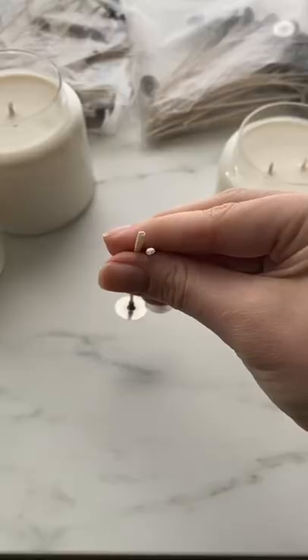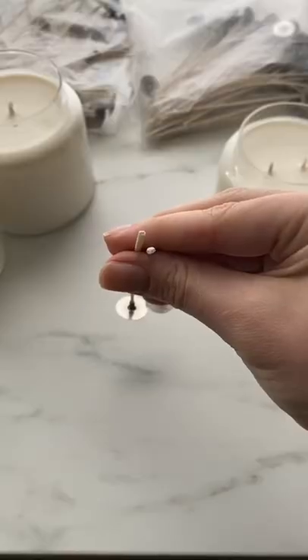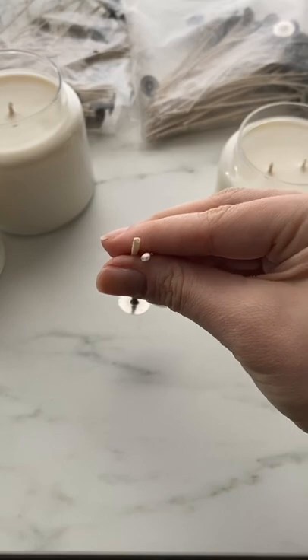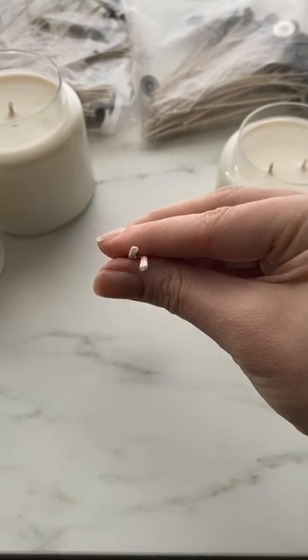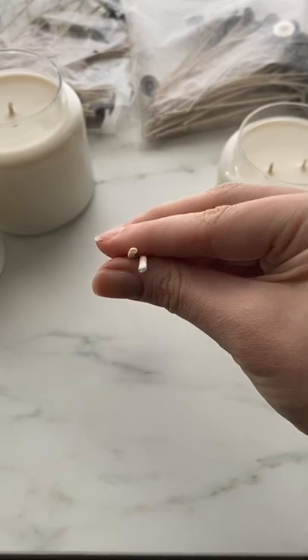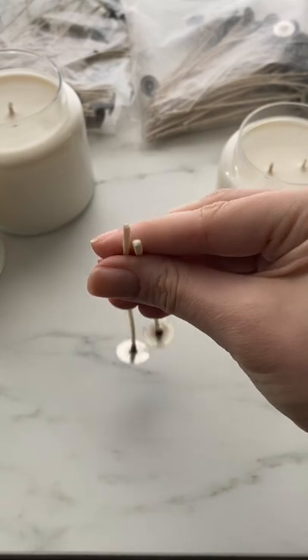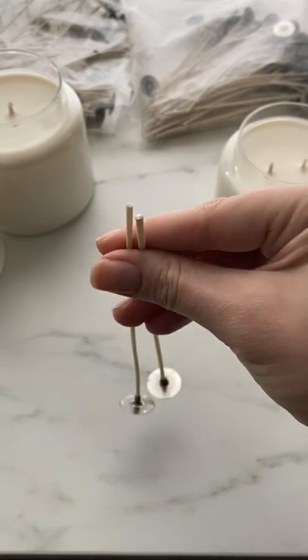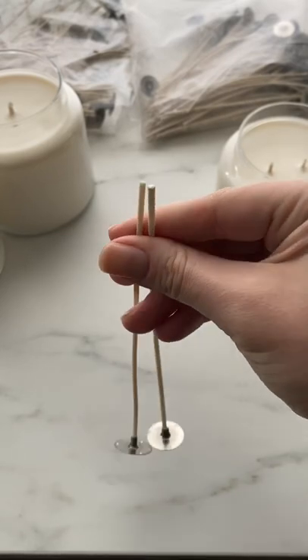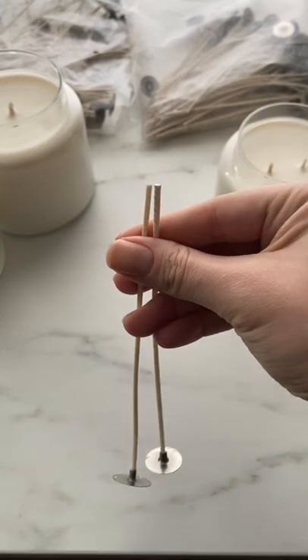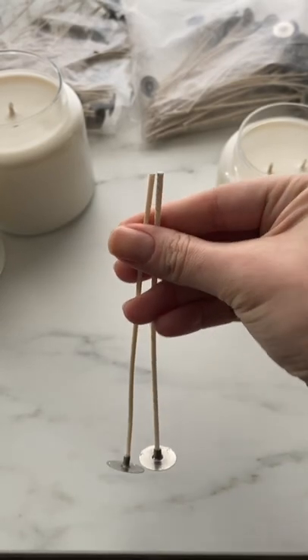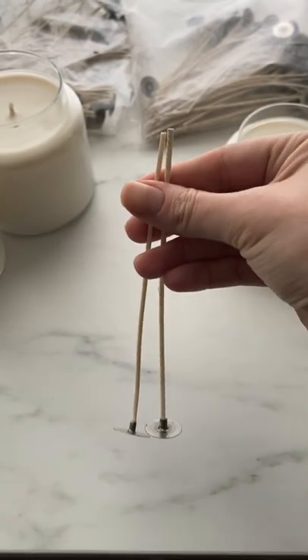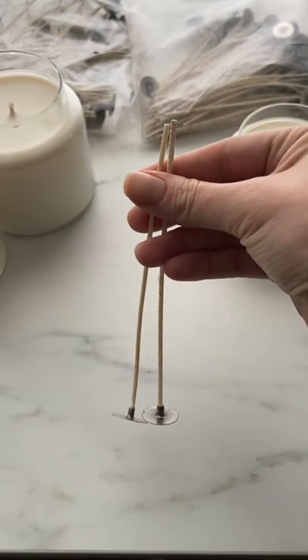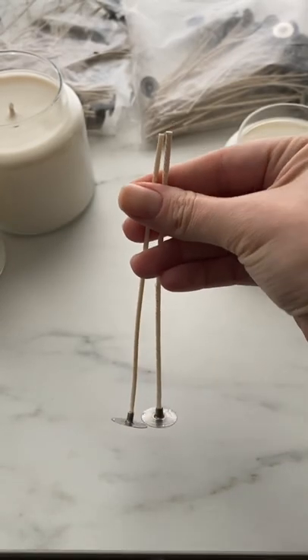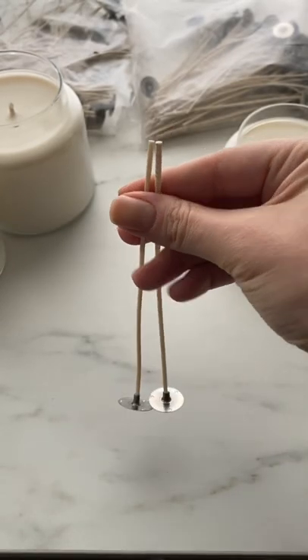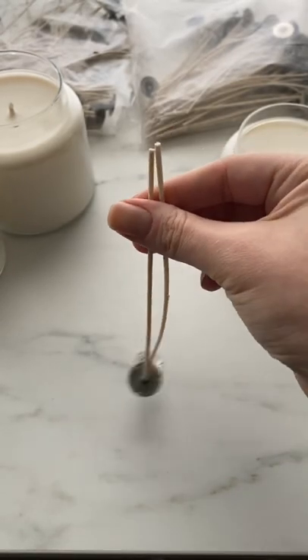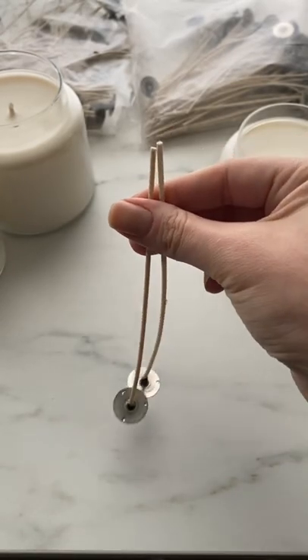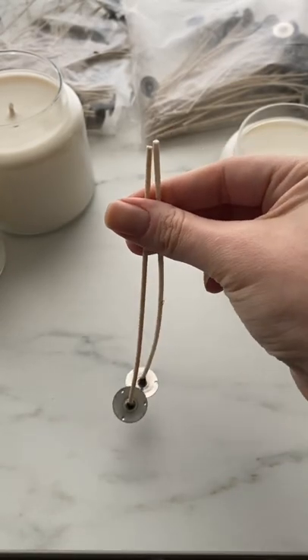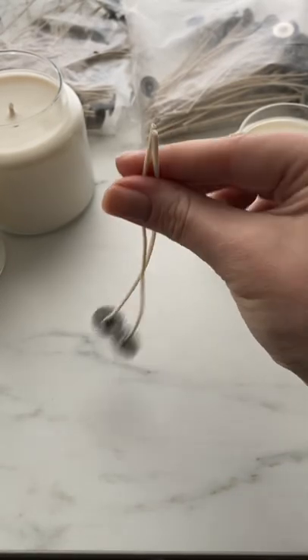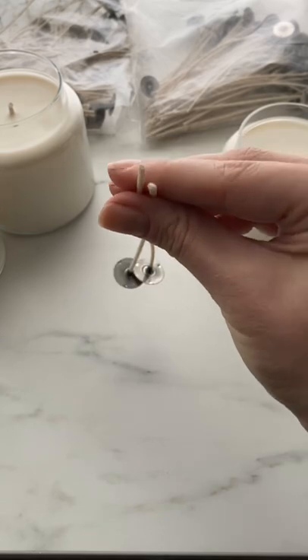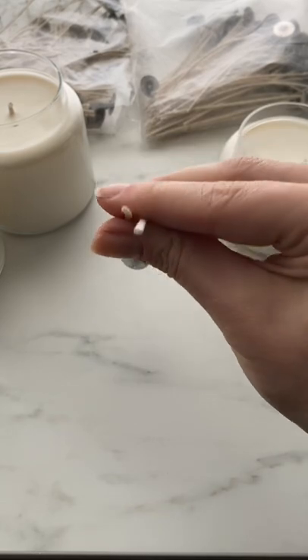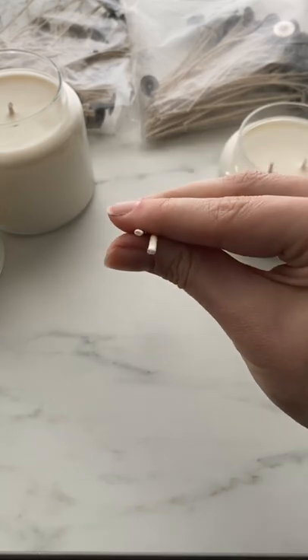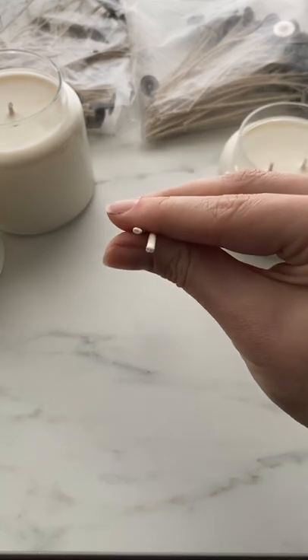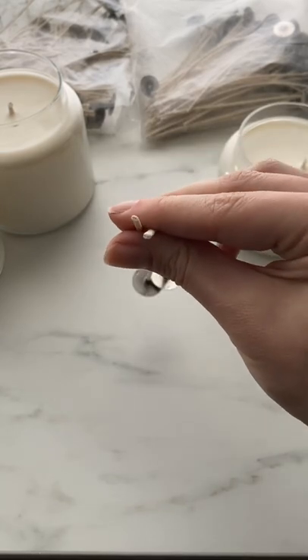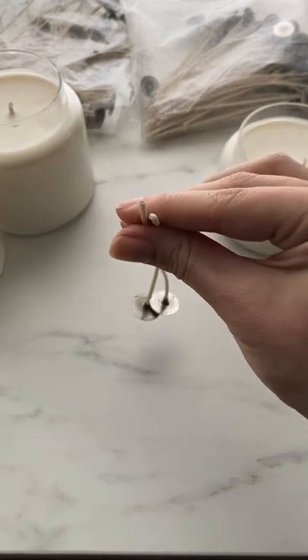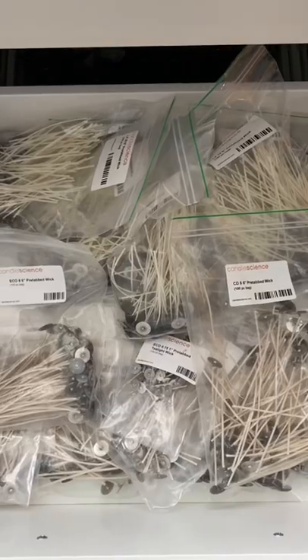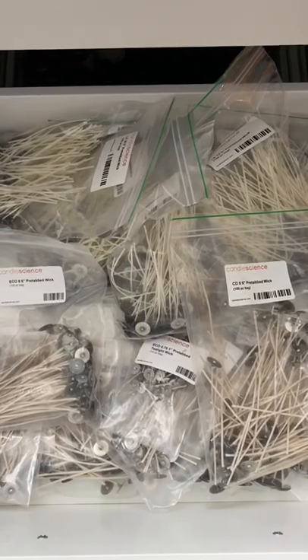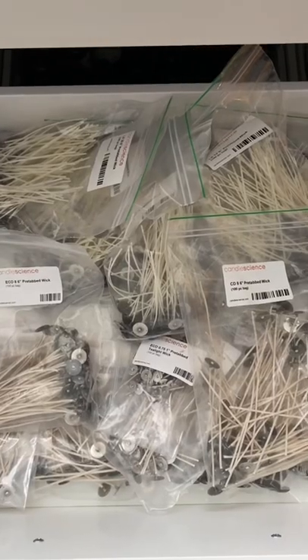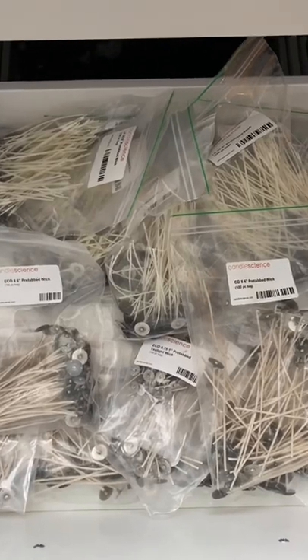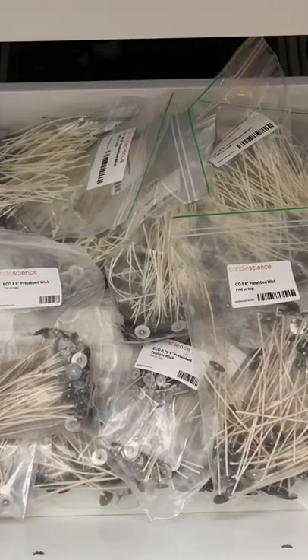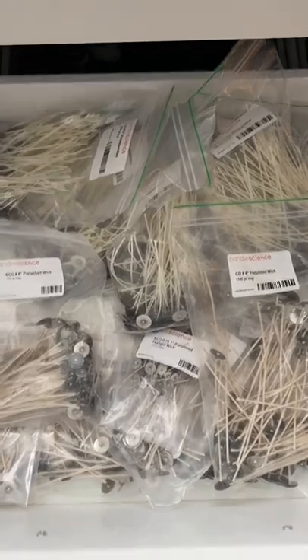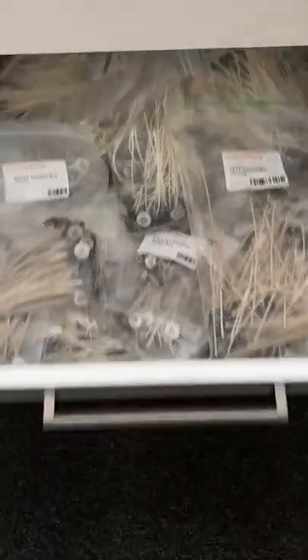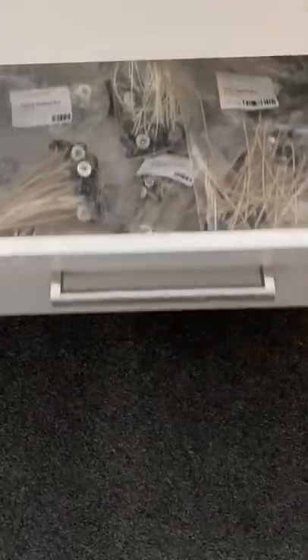If you're using a wax appropriate for both a CD and an Eco Wick, you may want to test with both just to see which you prefer. And if neither work out for you, there's plenty more.